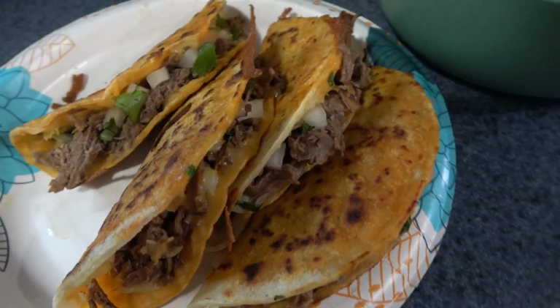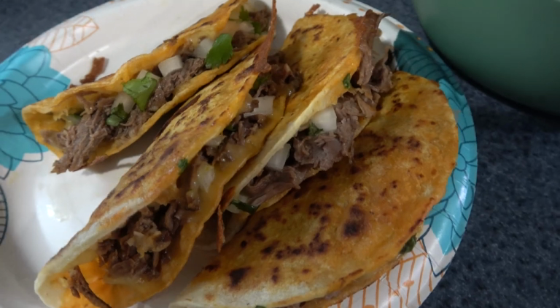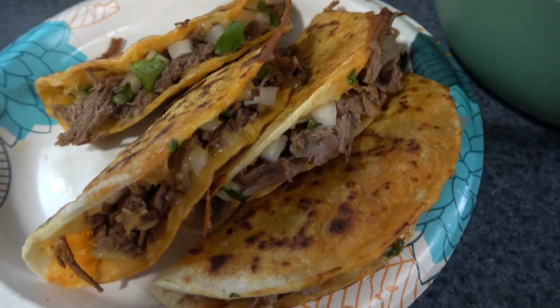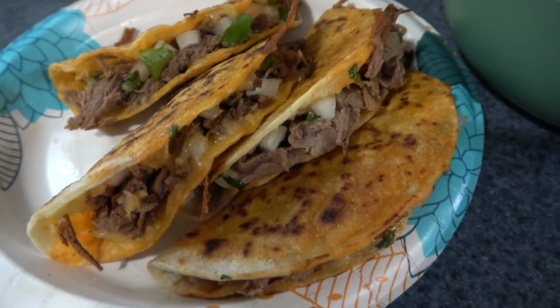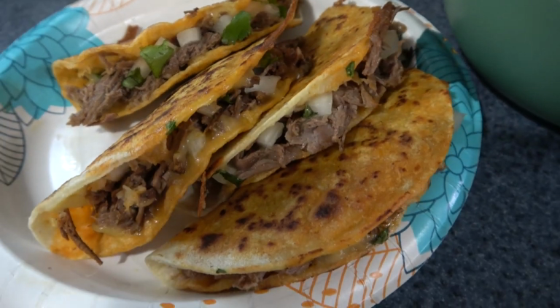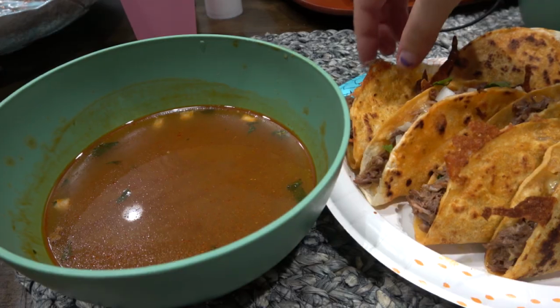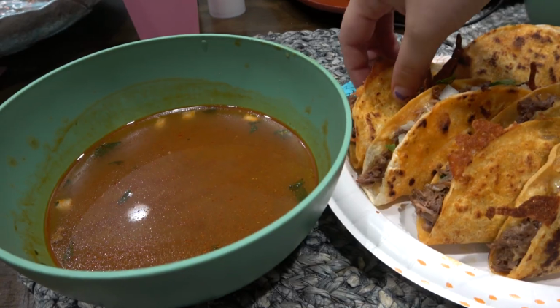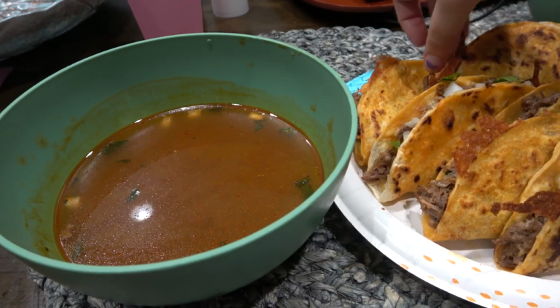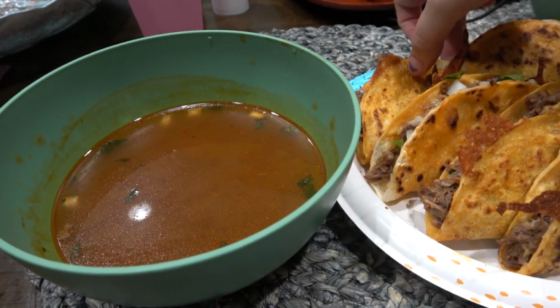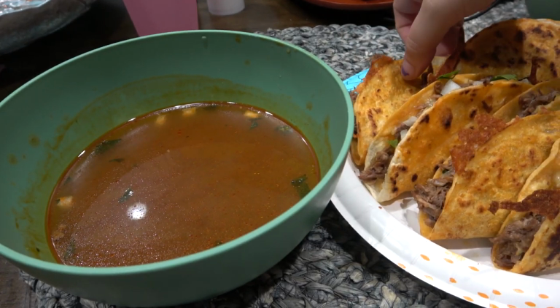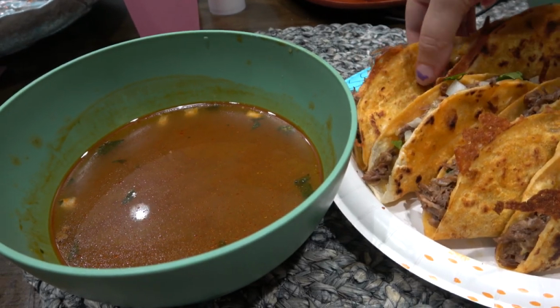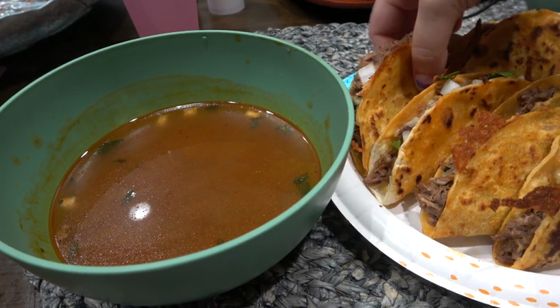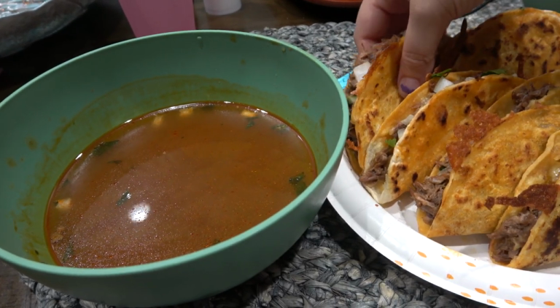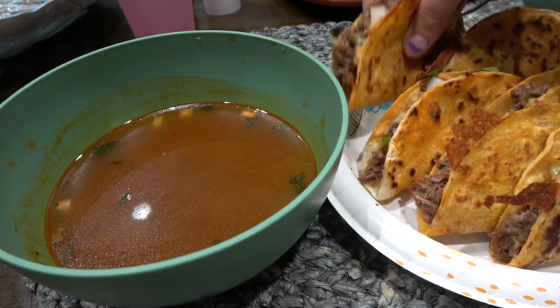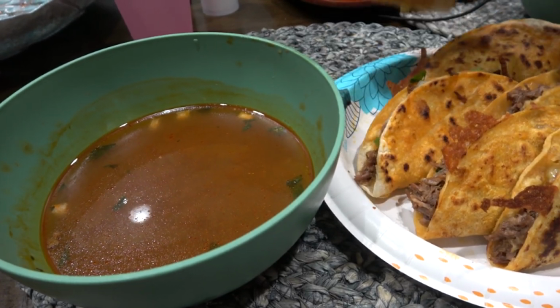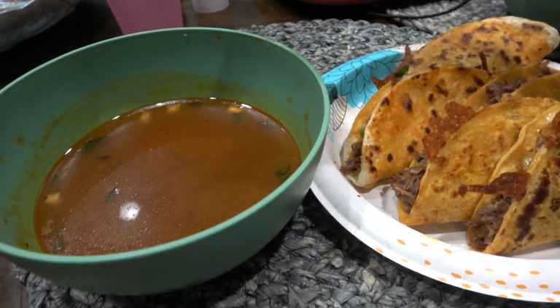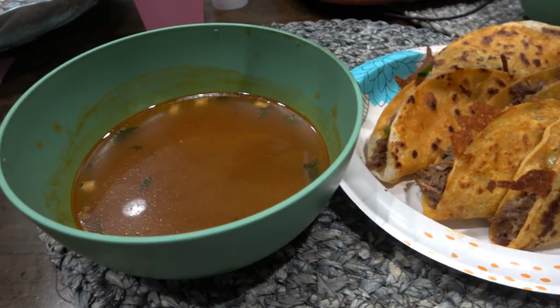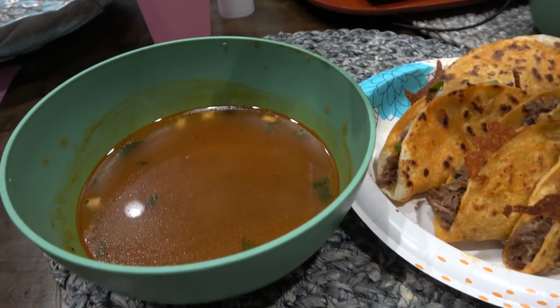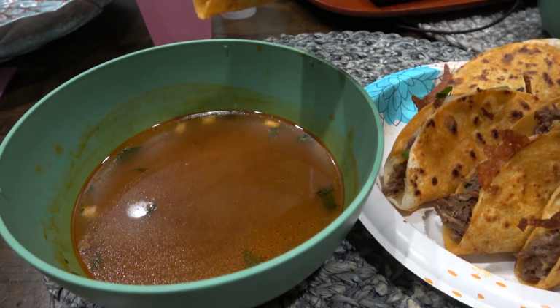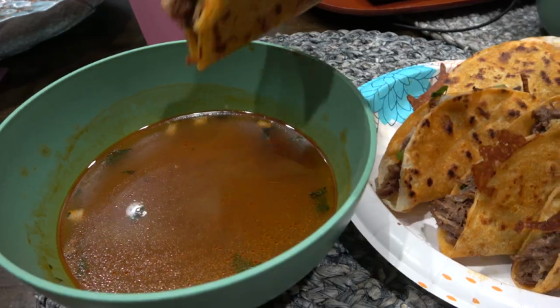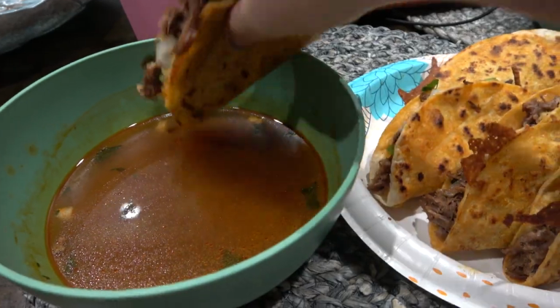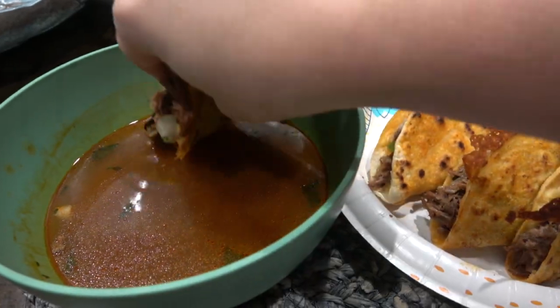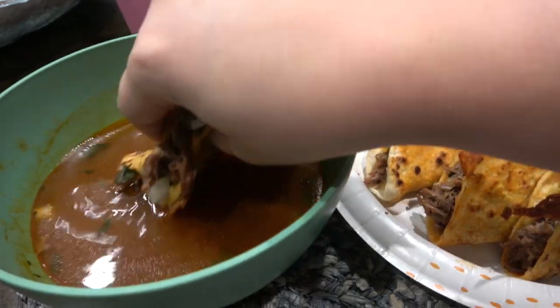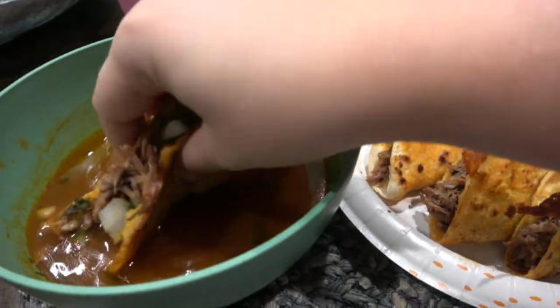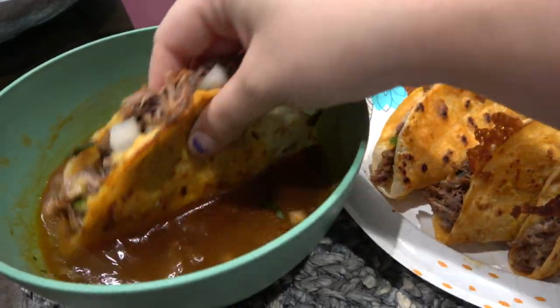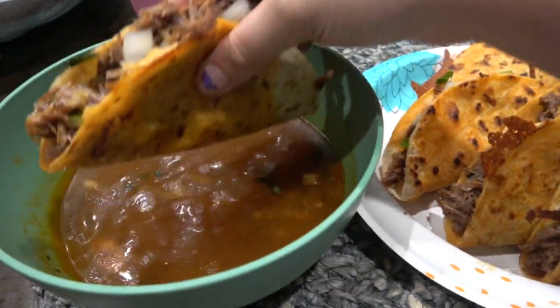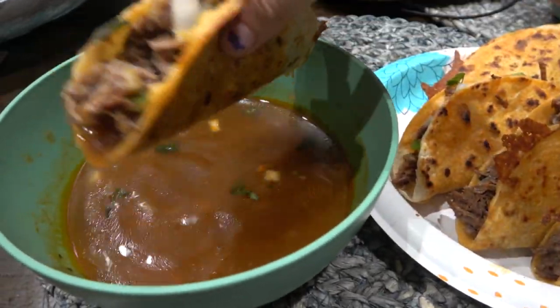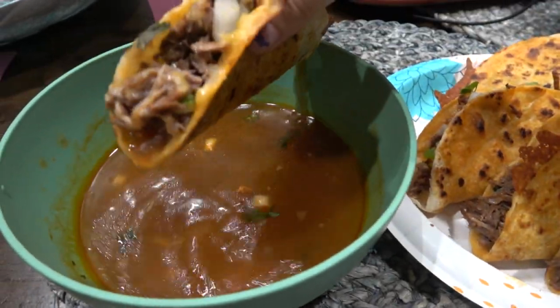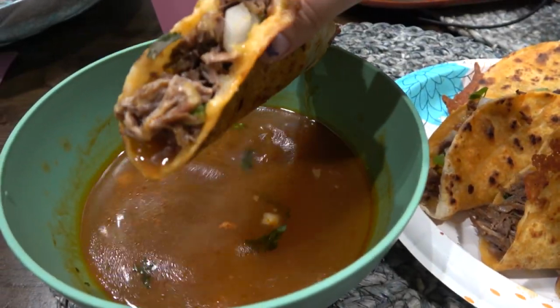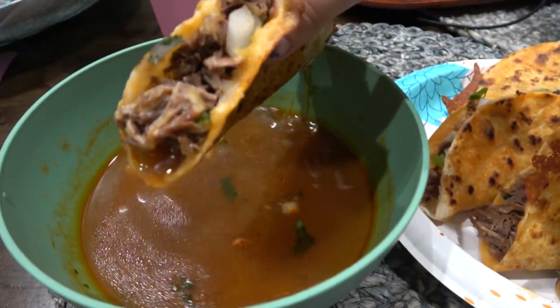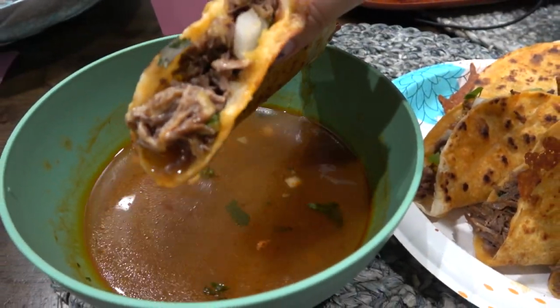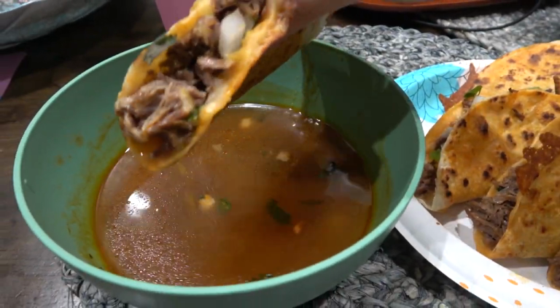If you guys enjoyed this video, please make sure to give it a thumbs up. I'm going to try to do a cooking video every month. I hope you guys enjoyed — see you in my next one. Bye!